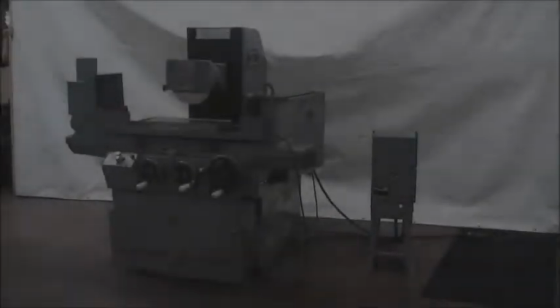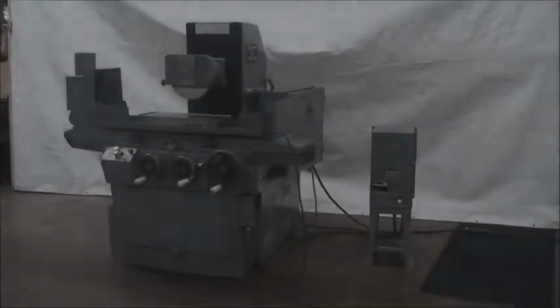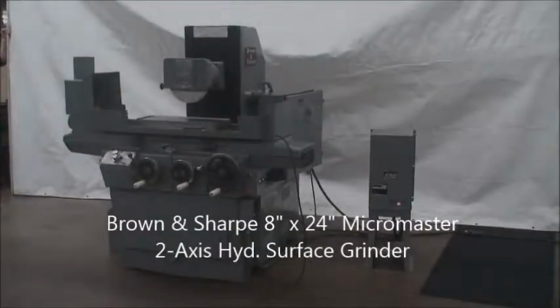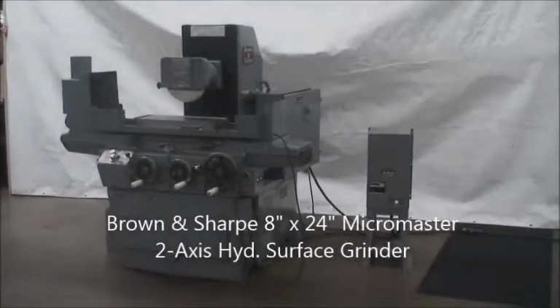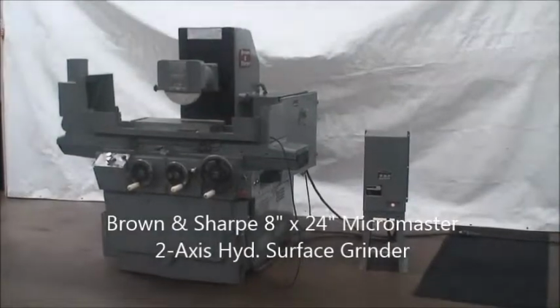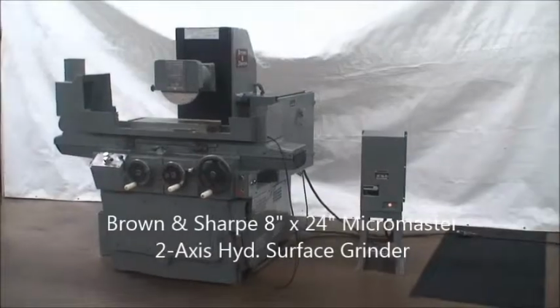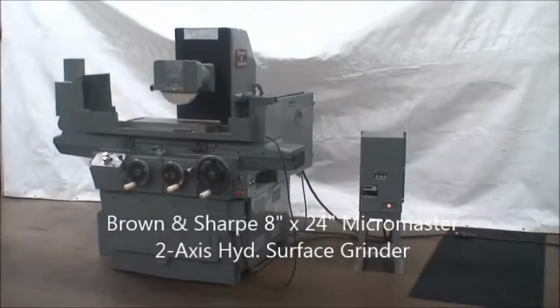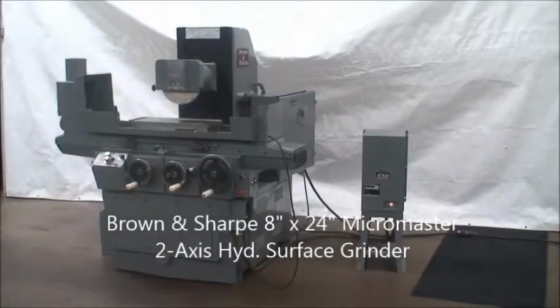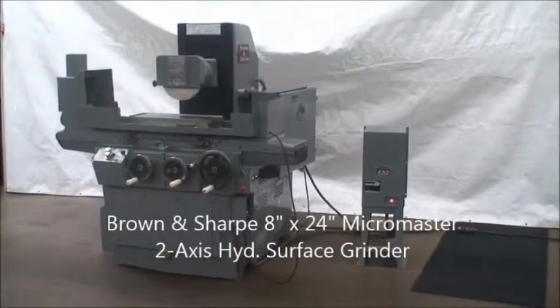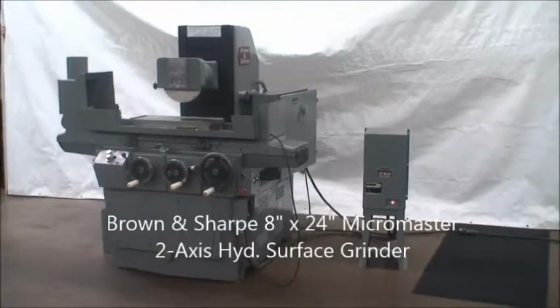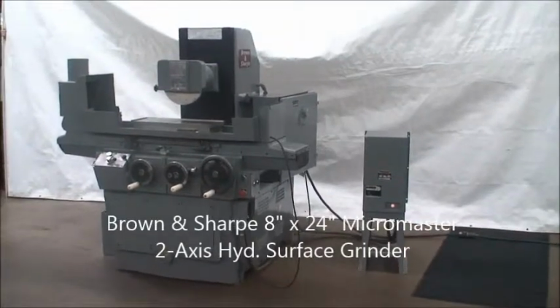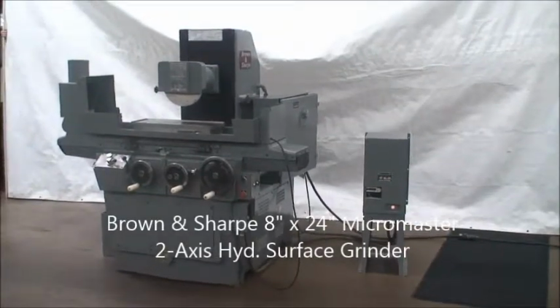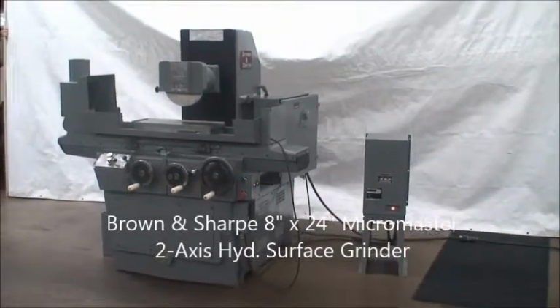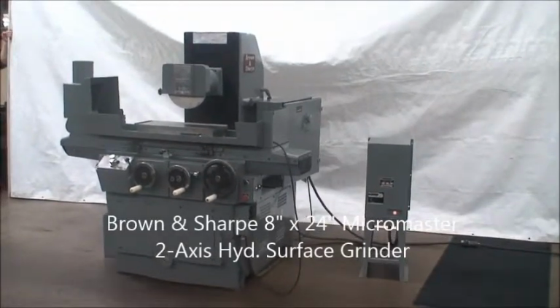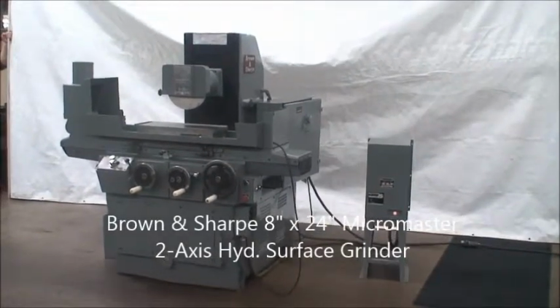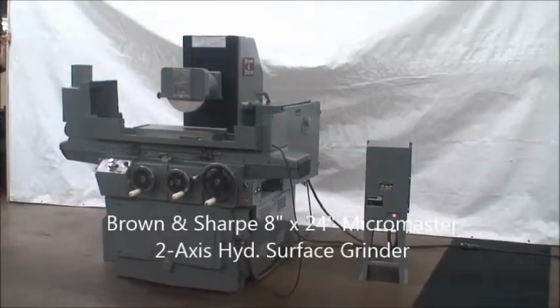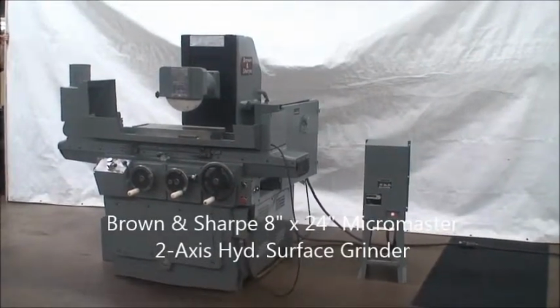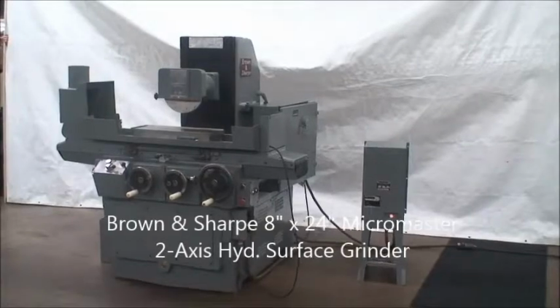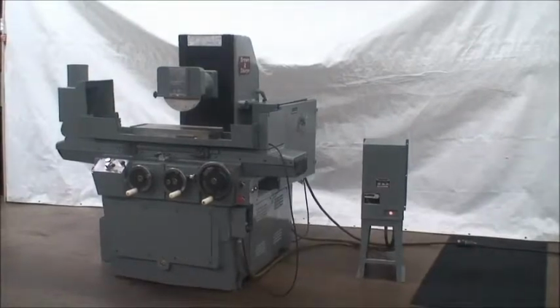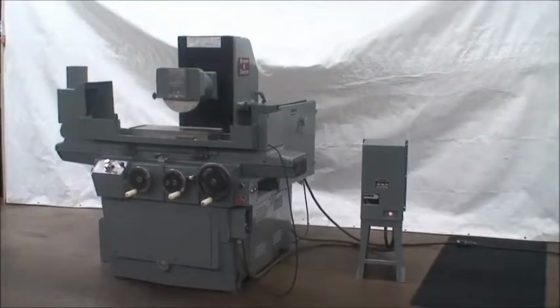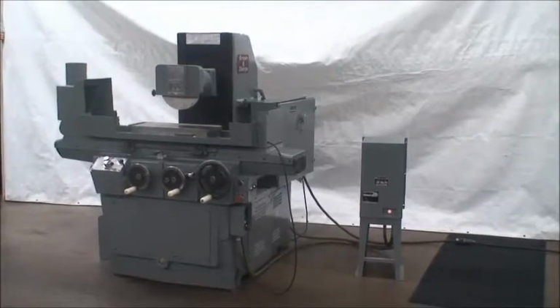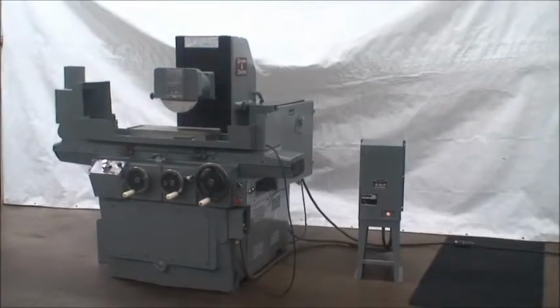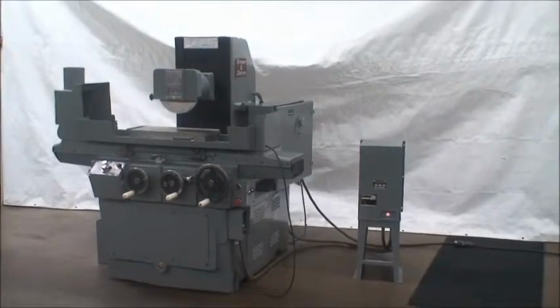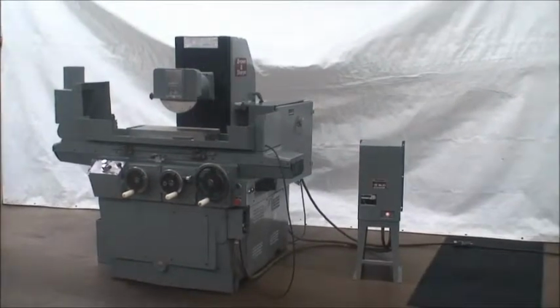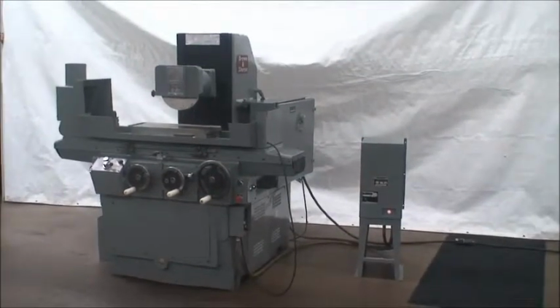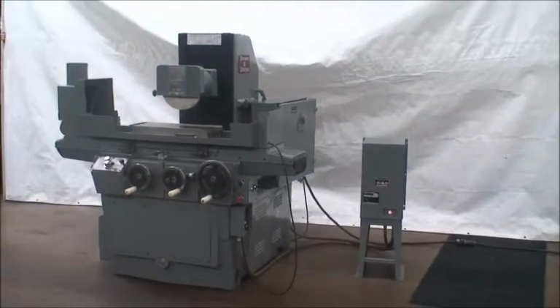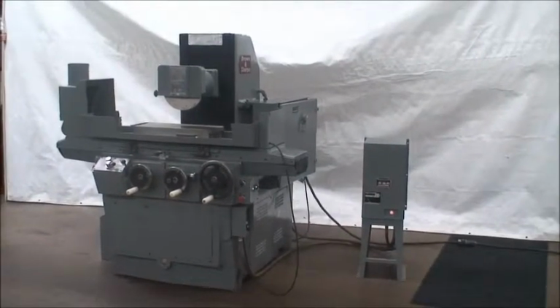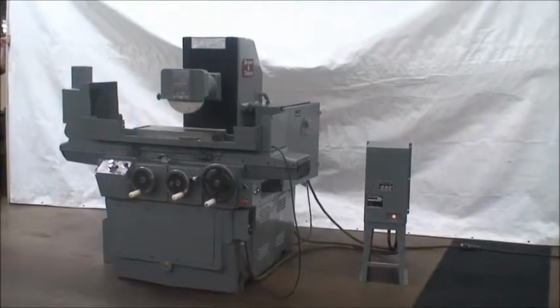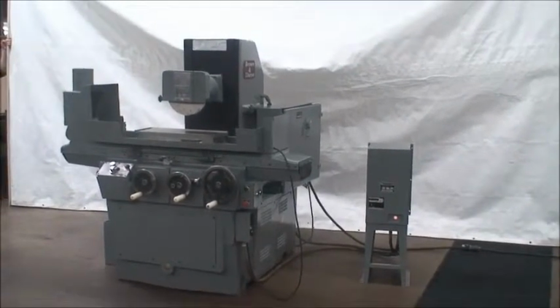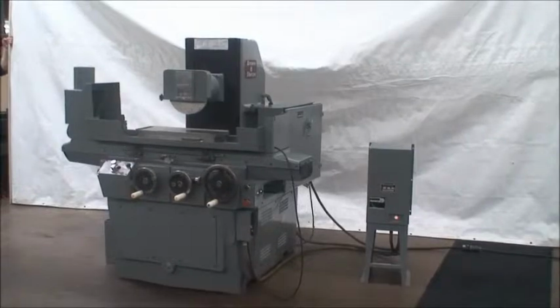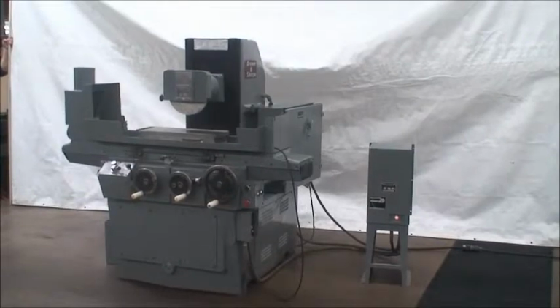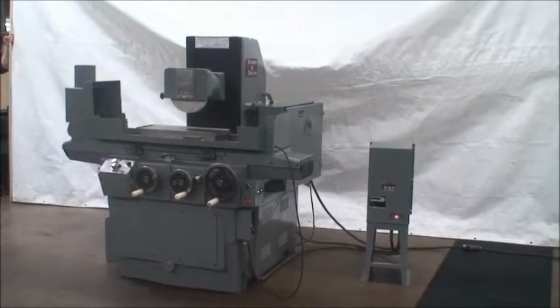Hello, welcome back to Industrial Surplus. This is a video demonstration of our Brown and Sharp 8x24 capacity Micromaster two-axis hydraulic surface grinder.